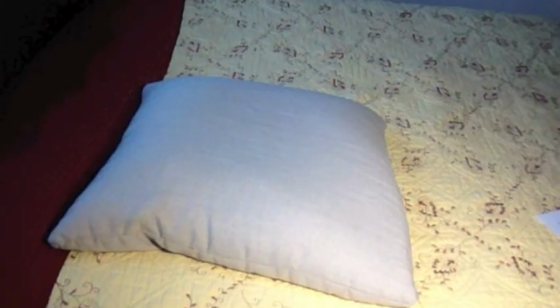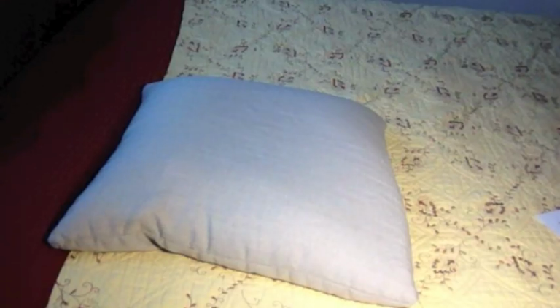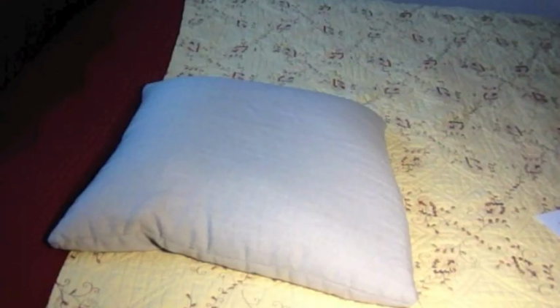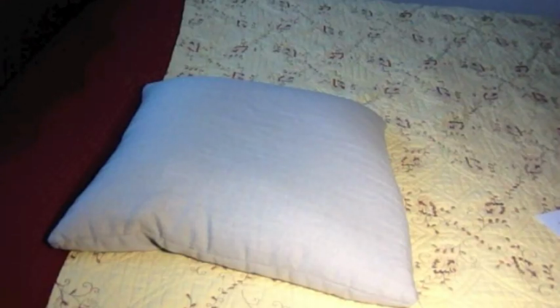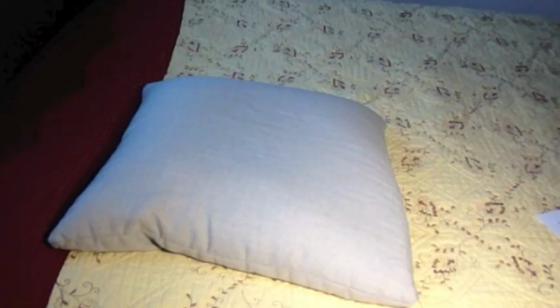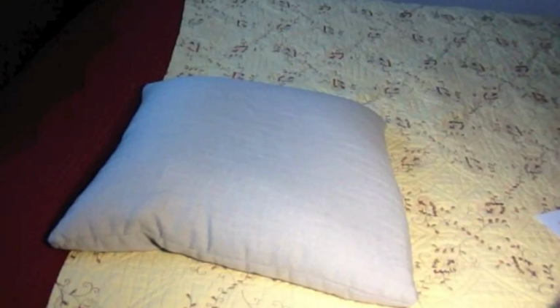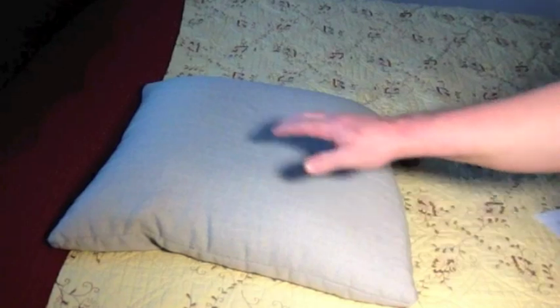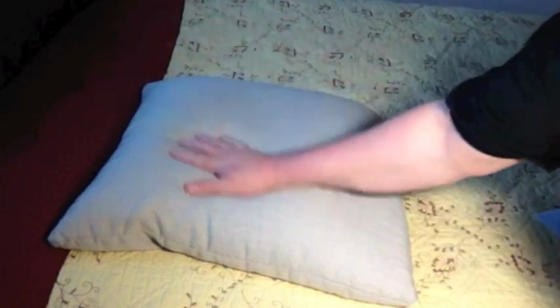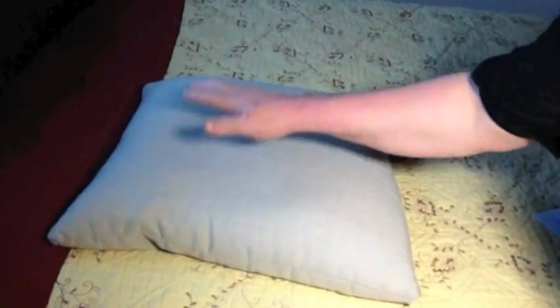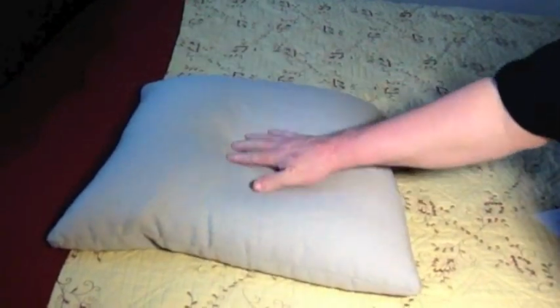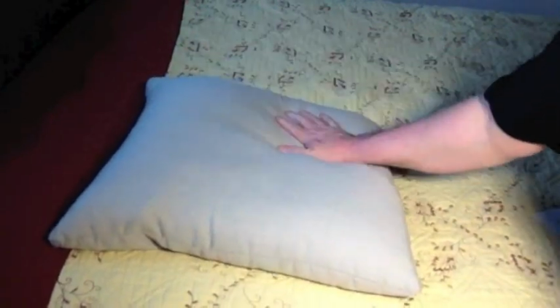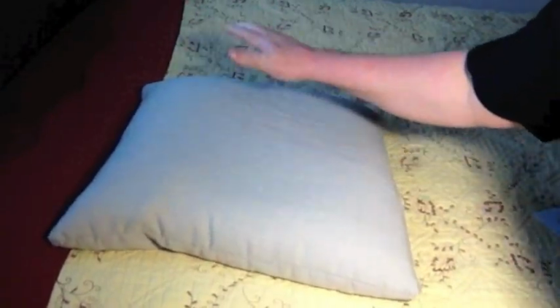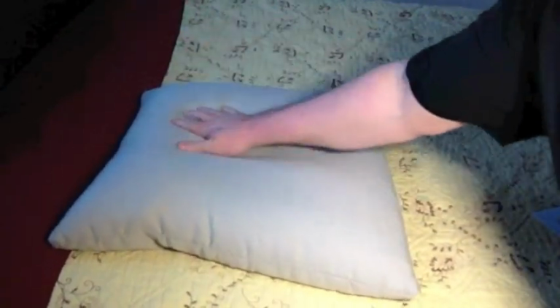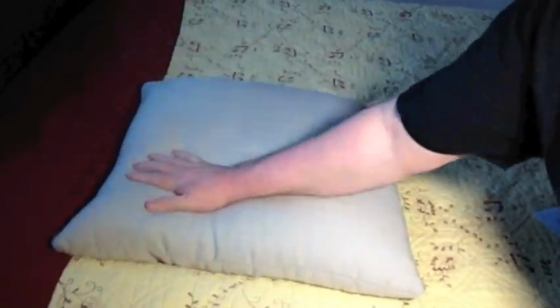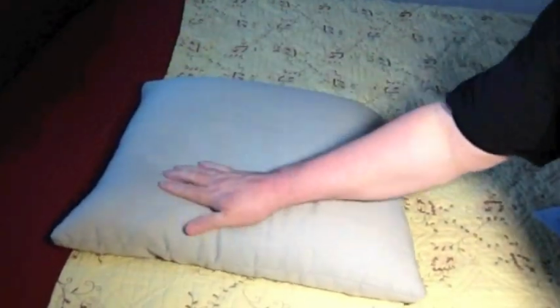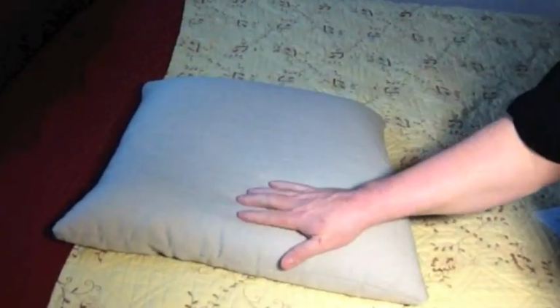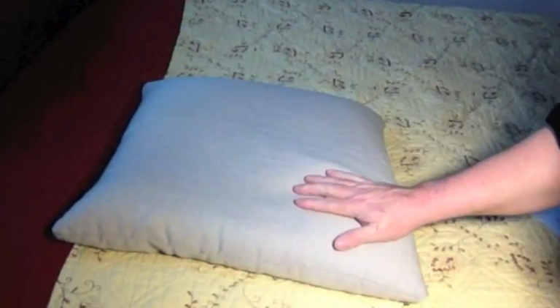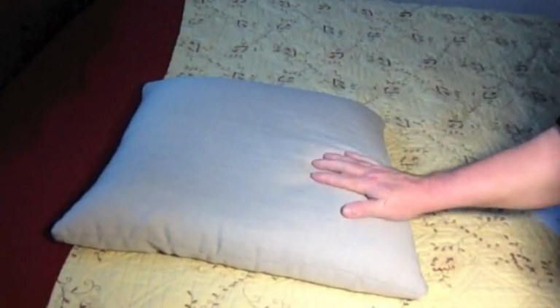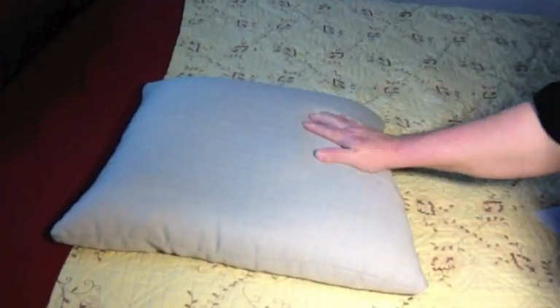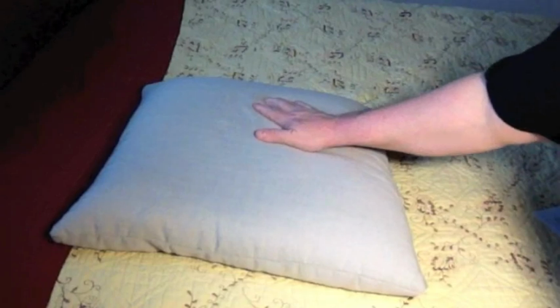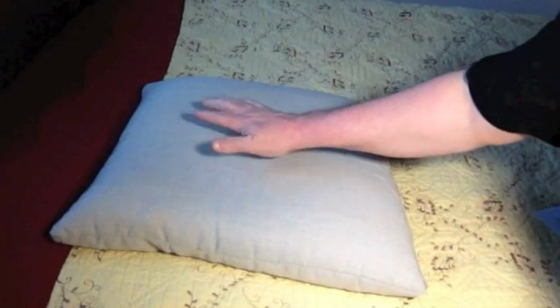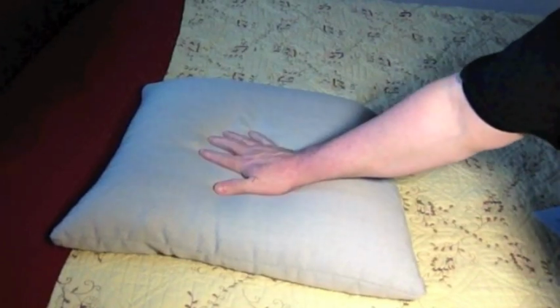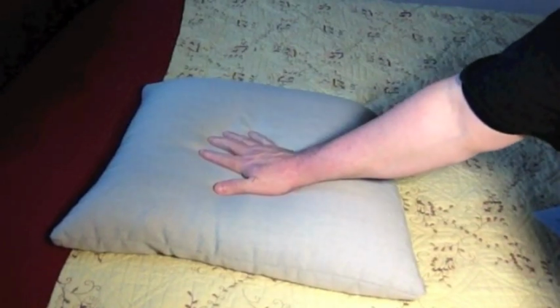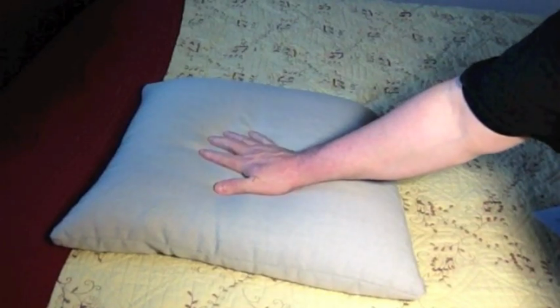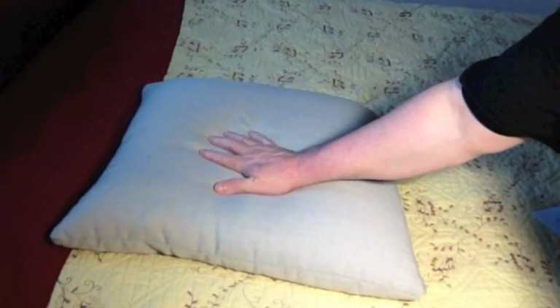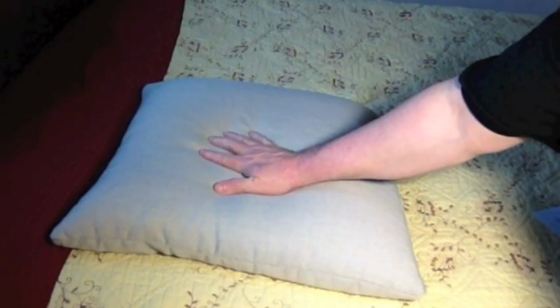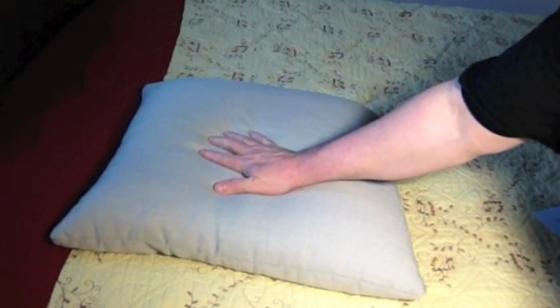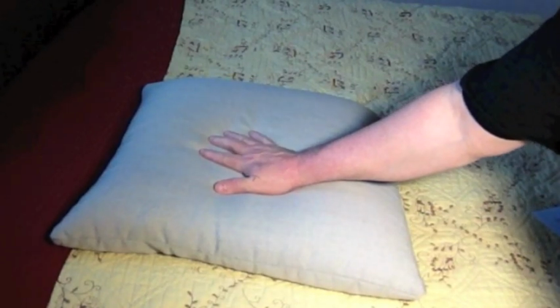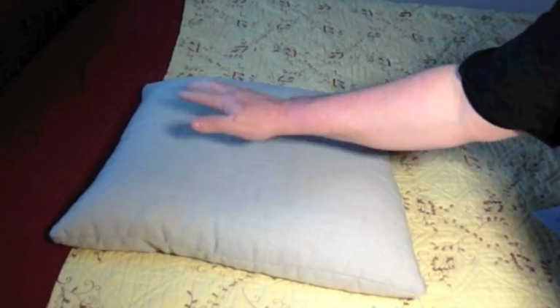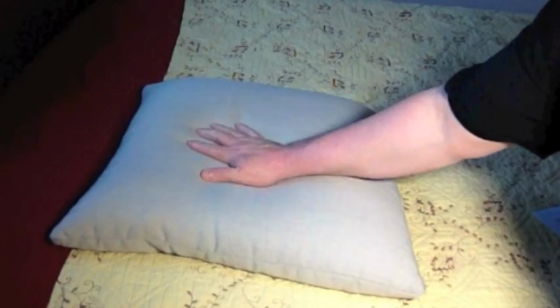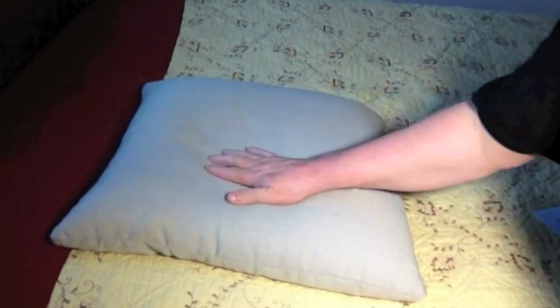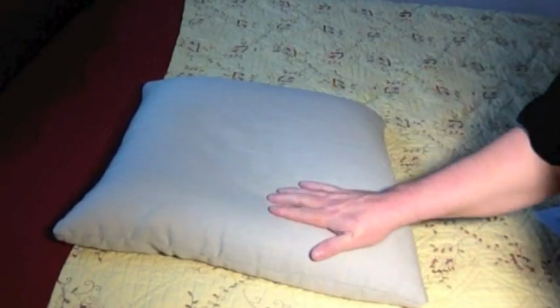Let's get a picture of my Millet Hull Pillow. You can see that it's a solid pillow. That's what's great about these Millet Hull Pillows — they don't compress down like a feather or a synthetic filled pillow.